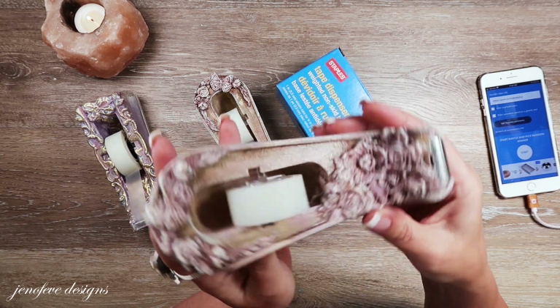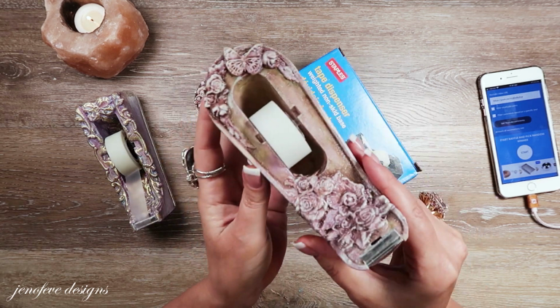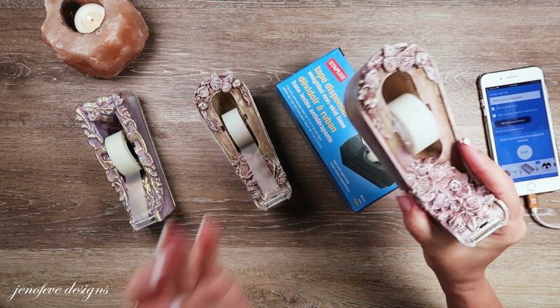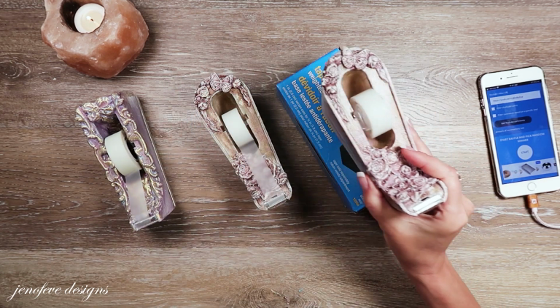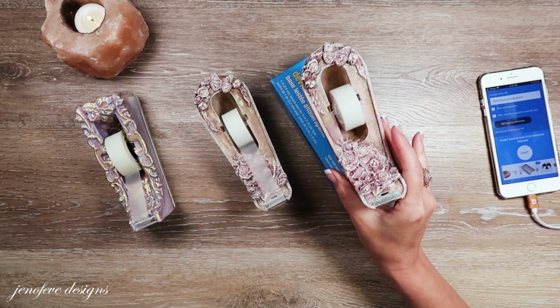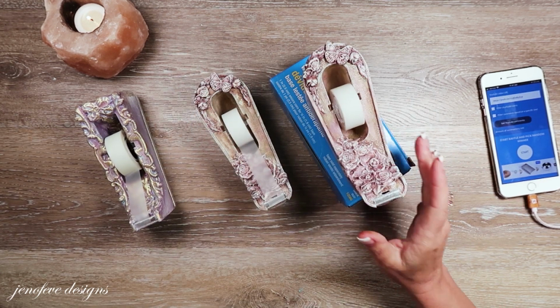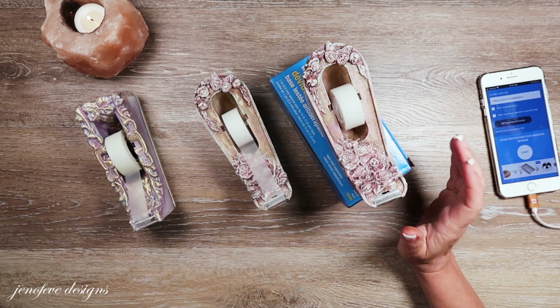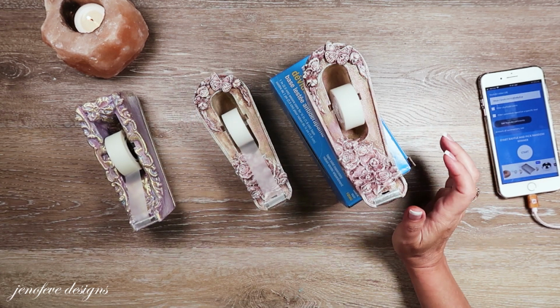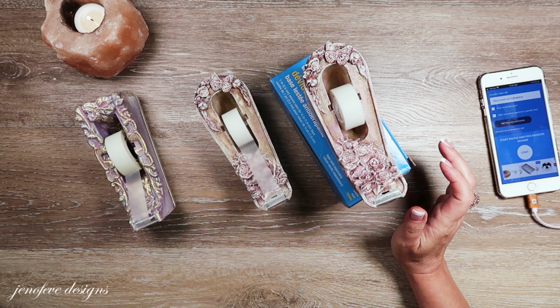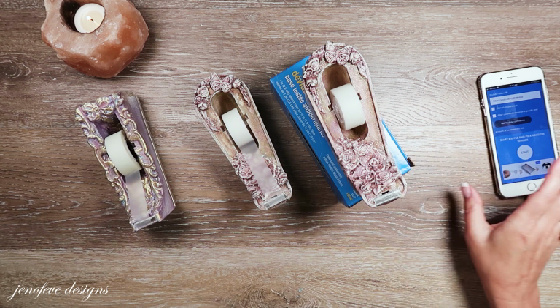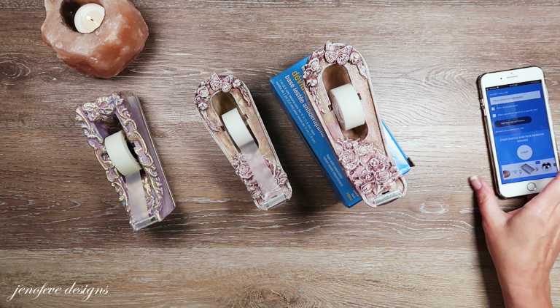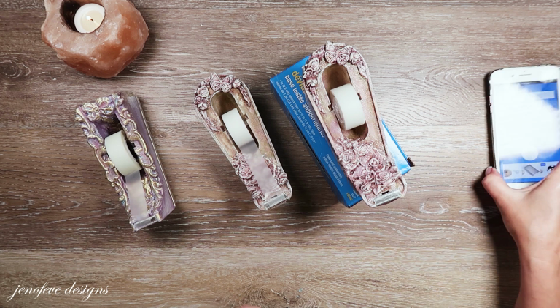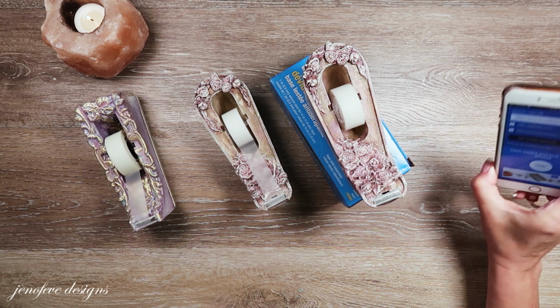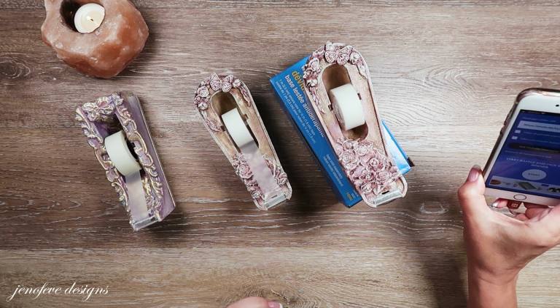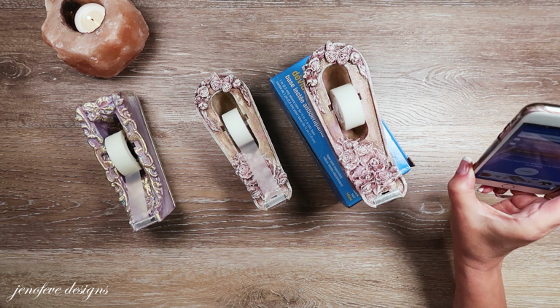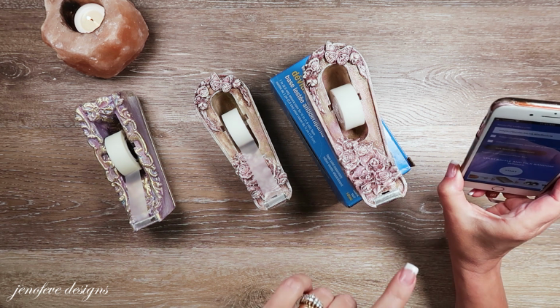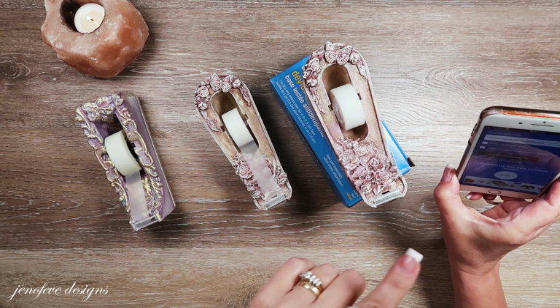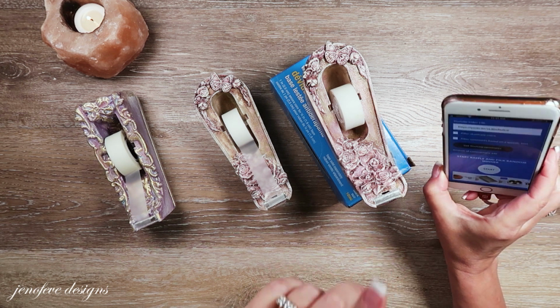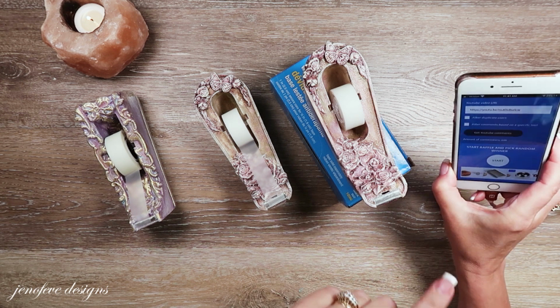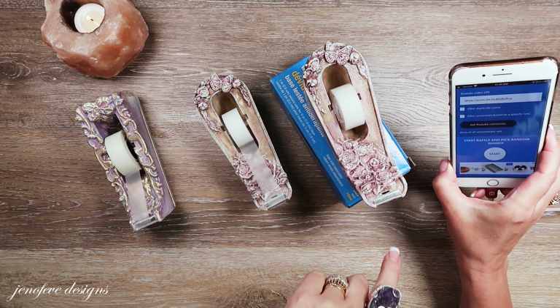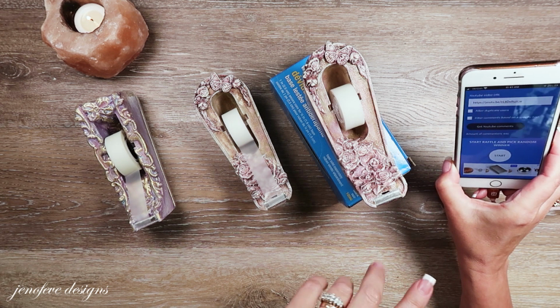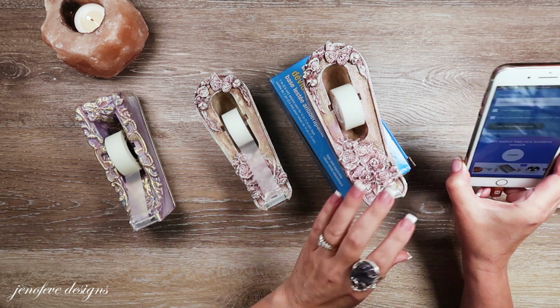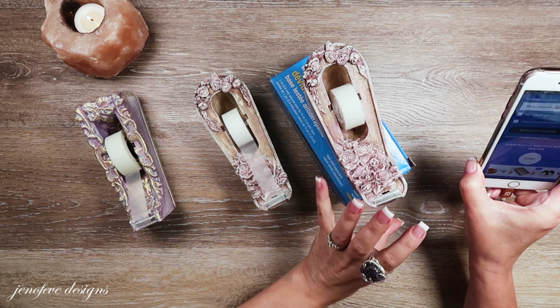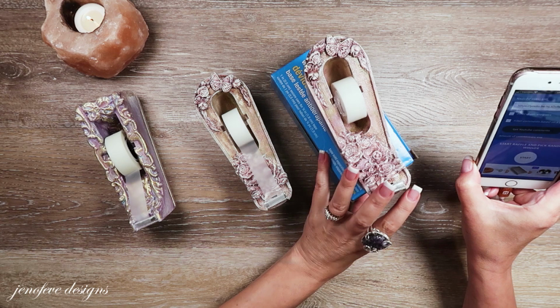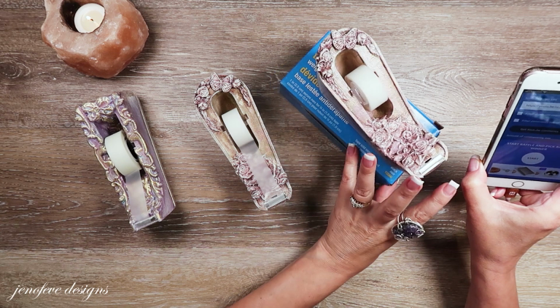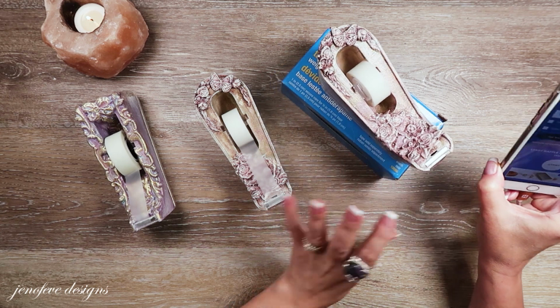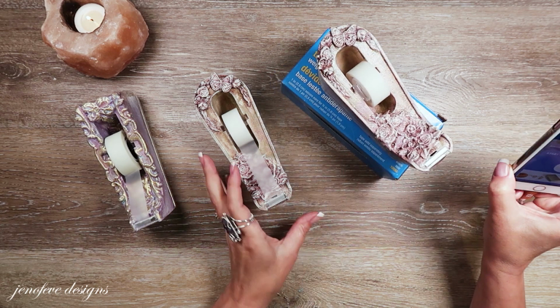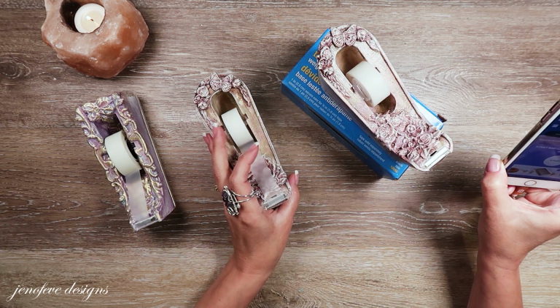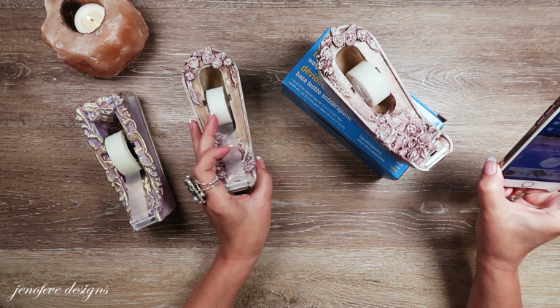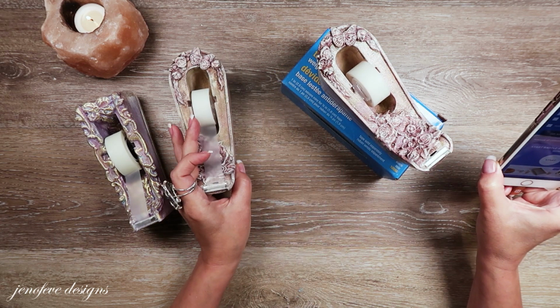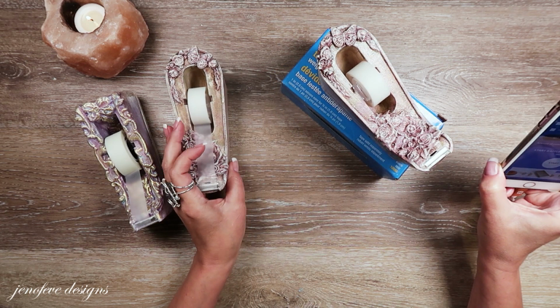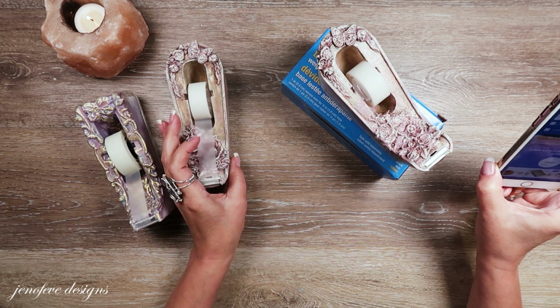You had to leave a comment below that video in order for me to use the YouTube random comment picker to choose a winner. So that is what we're going to do today.